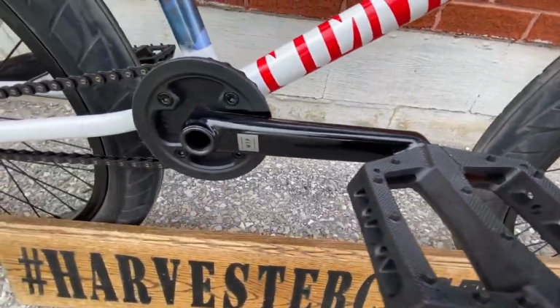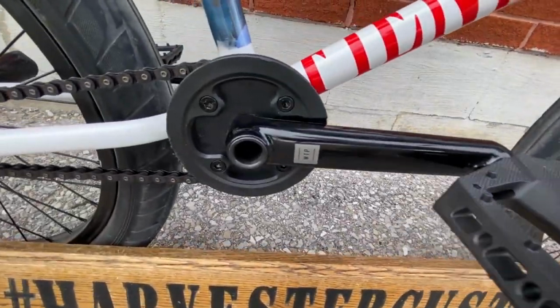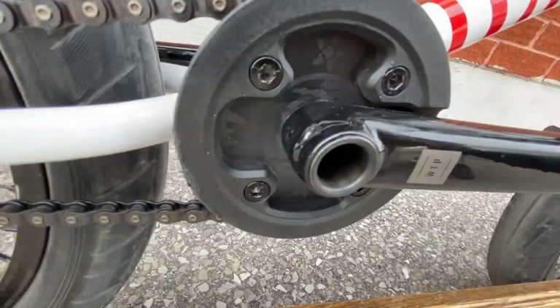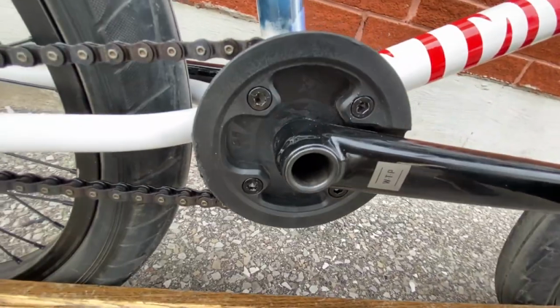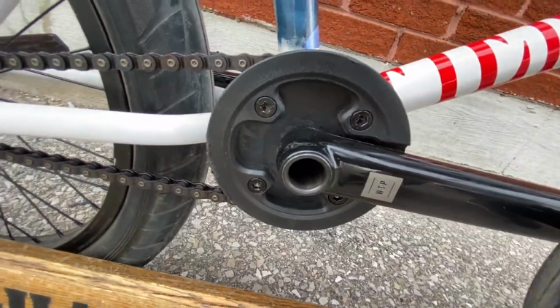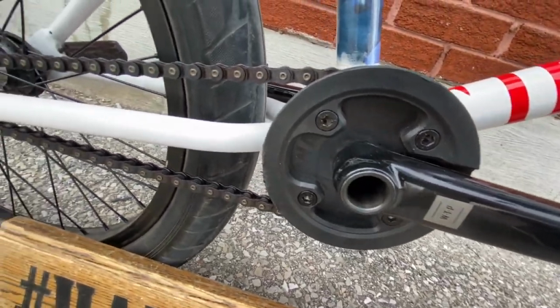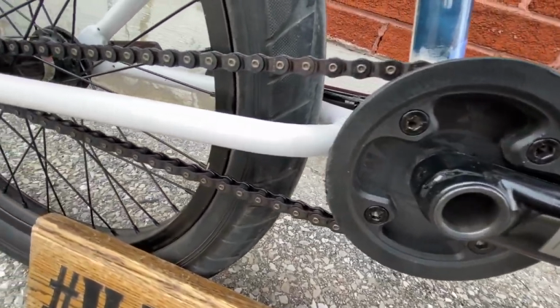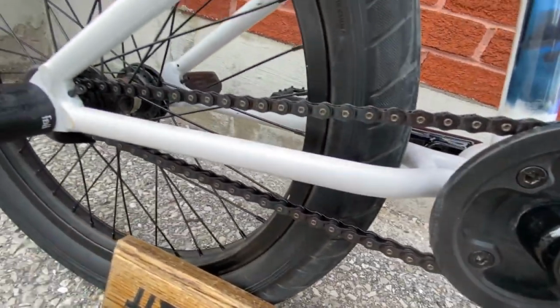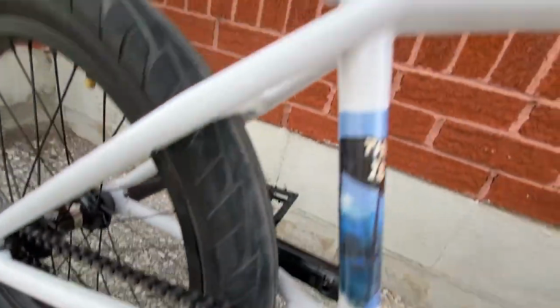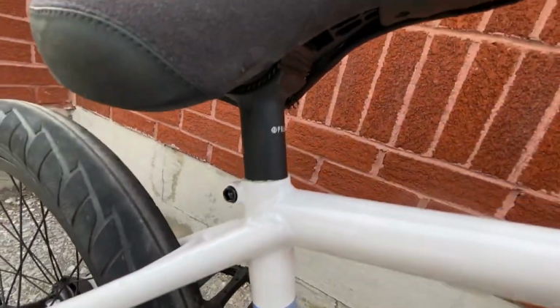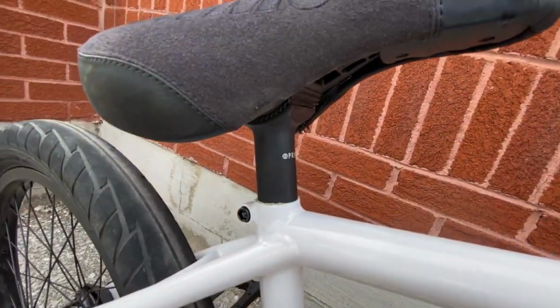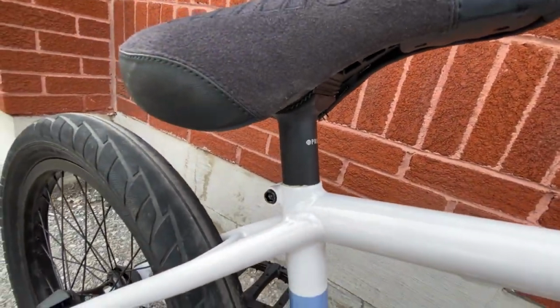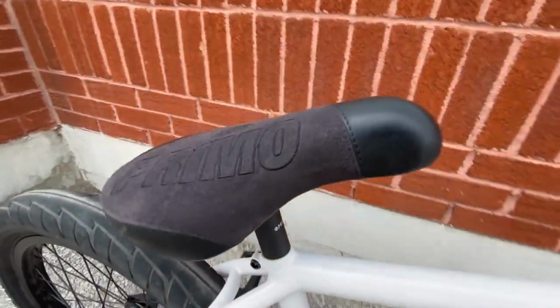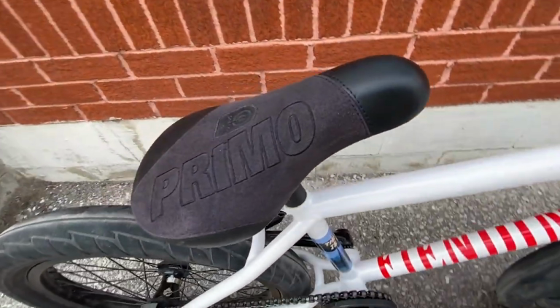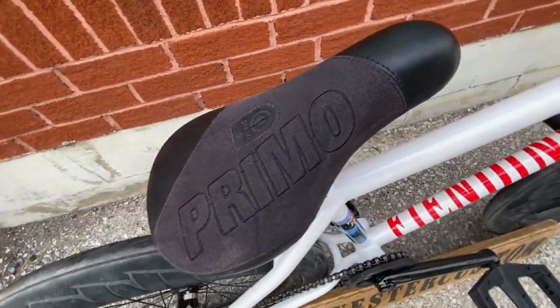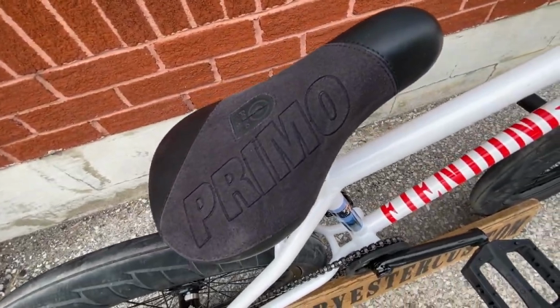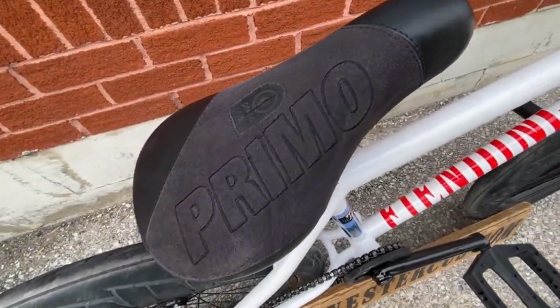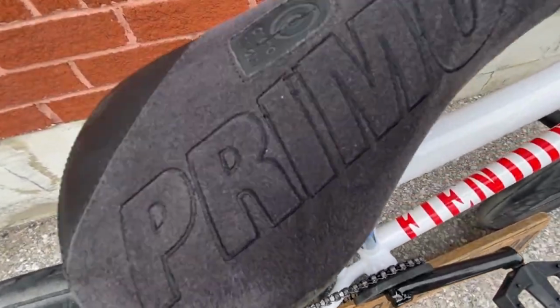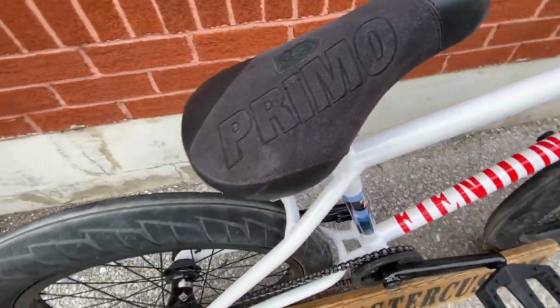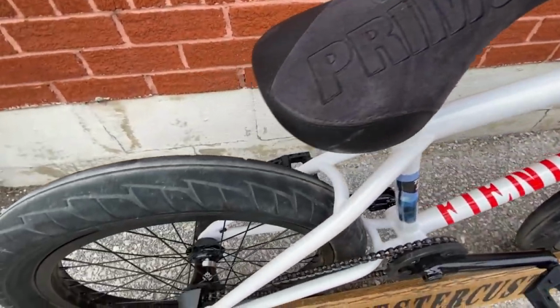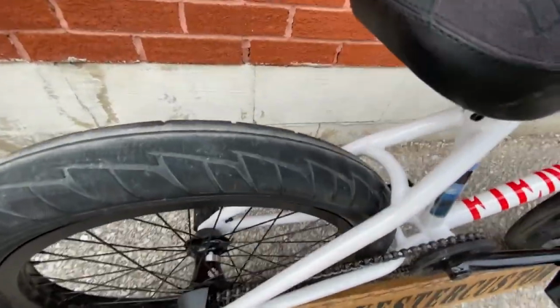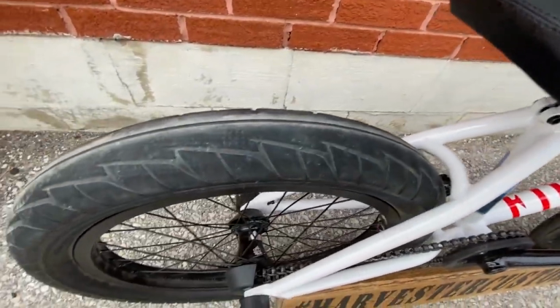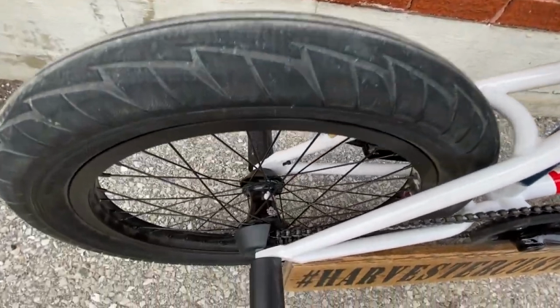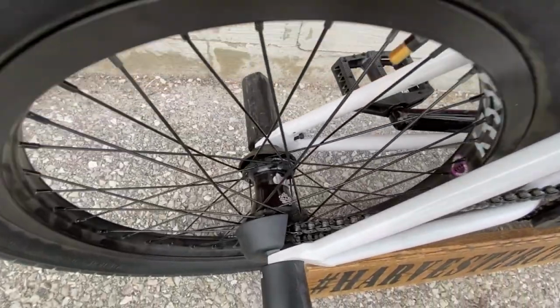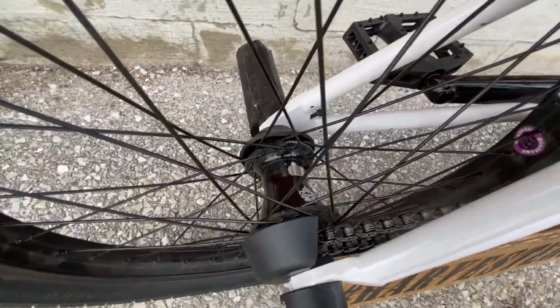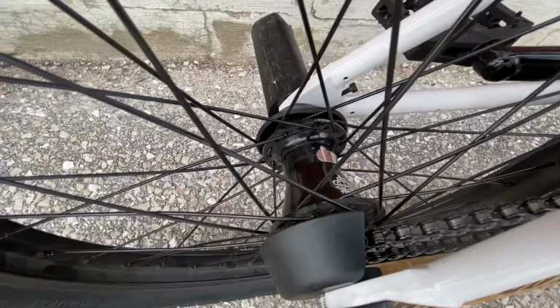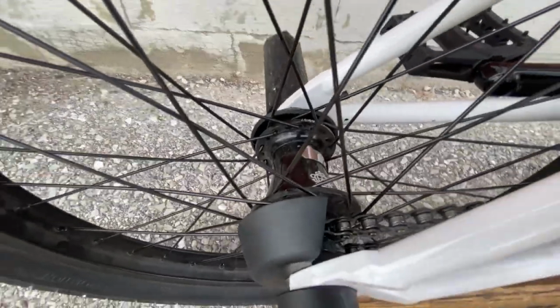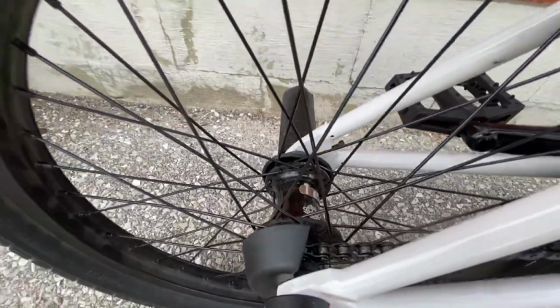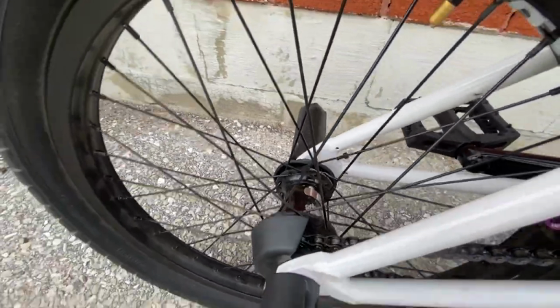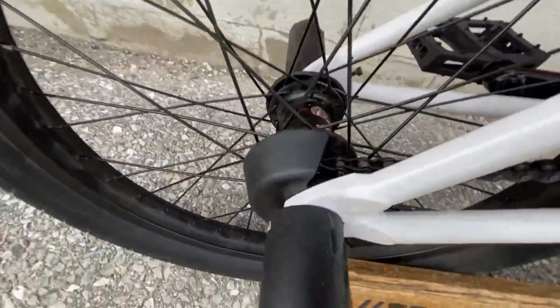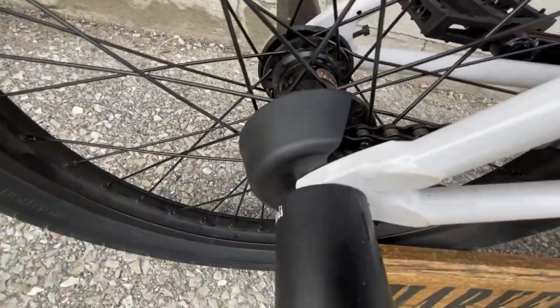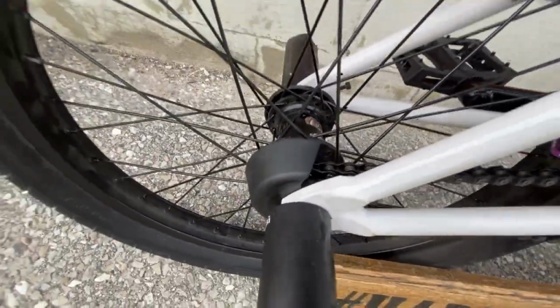We The People cranks, Fiend sprocket, and a Primo chain, Primo seat post, and a Primo Stevie Churchill seat, Primo tire on the back, and an Odyssey clutch wheel with a Cinema hub guard.